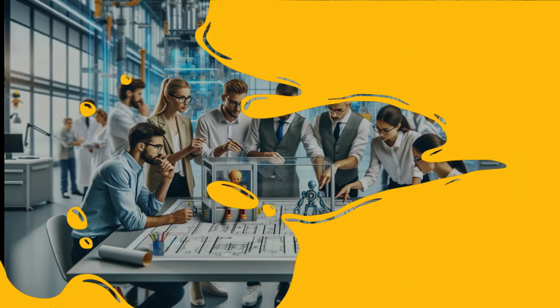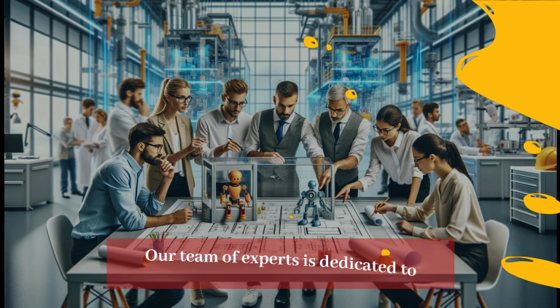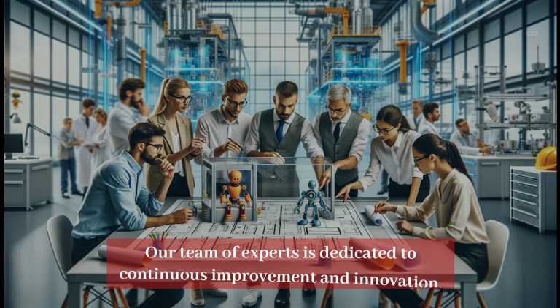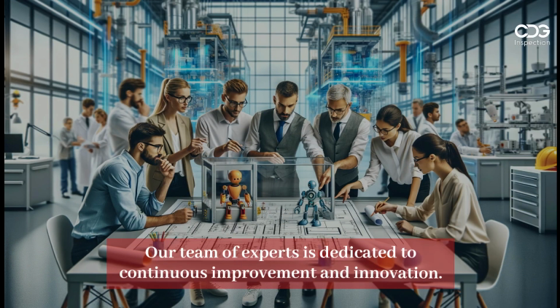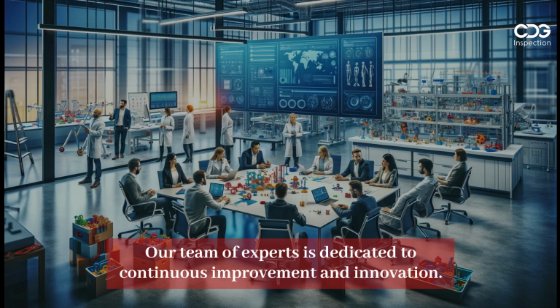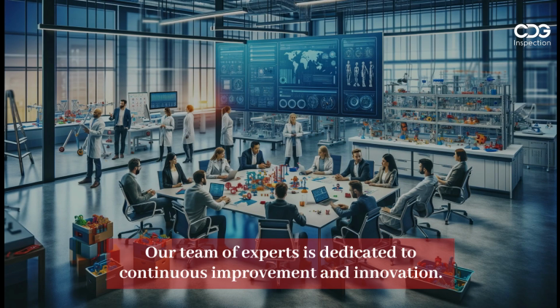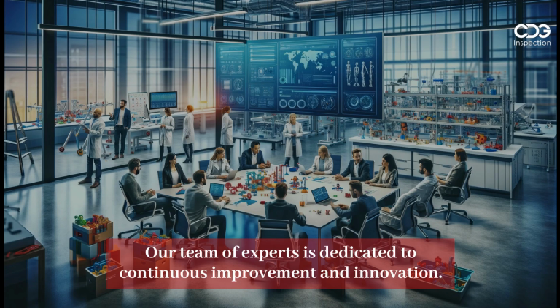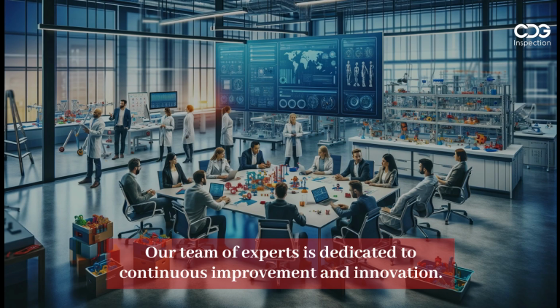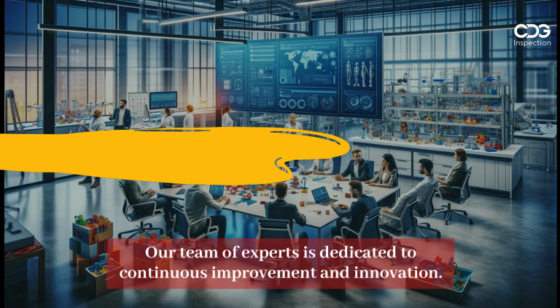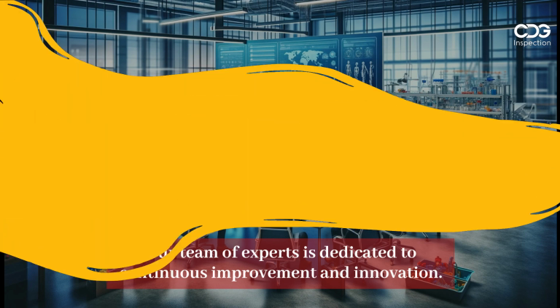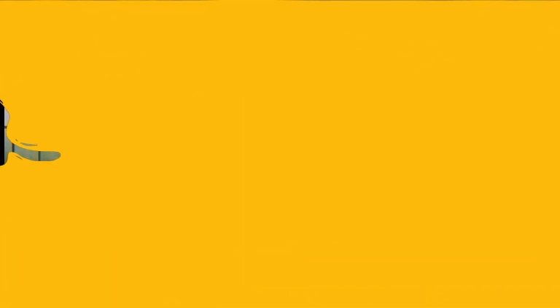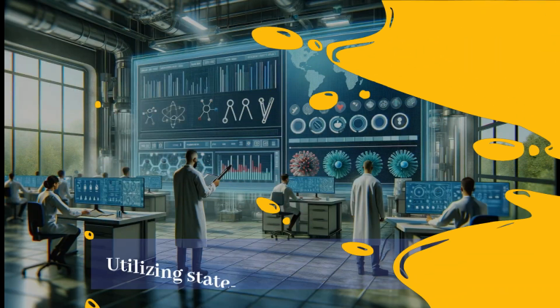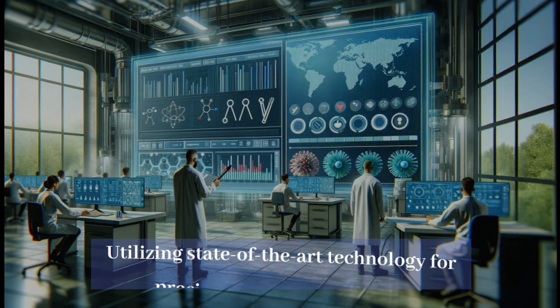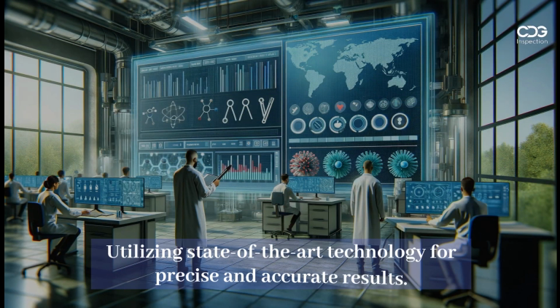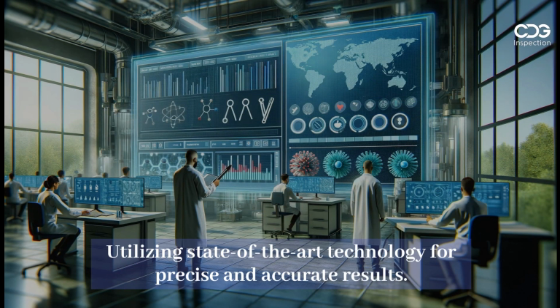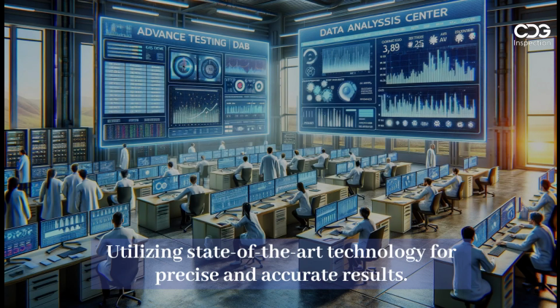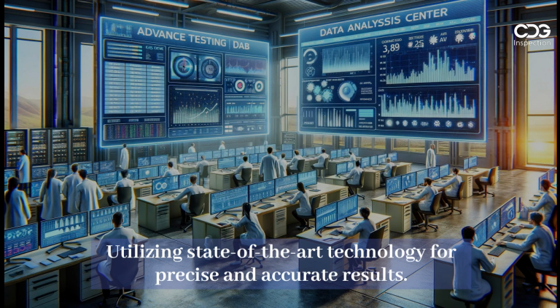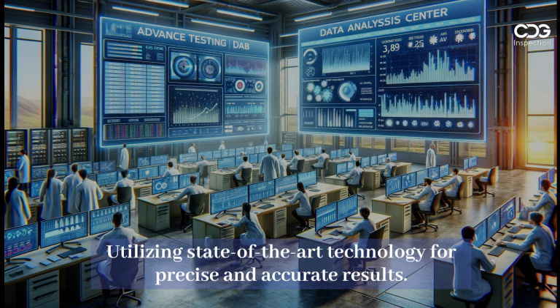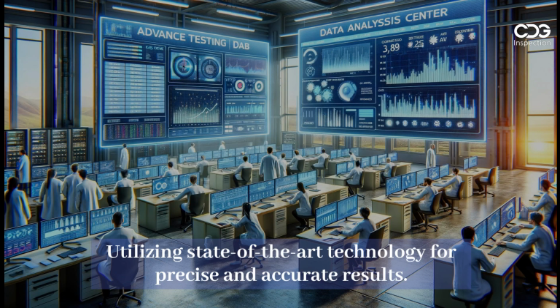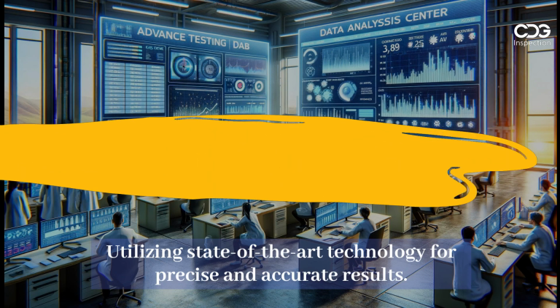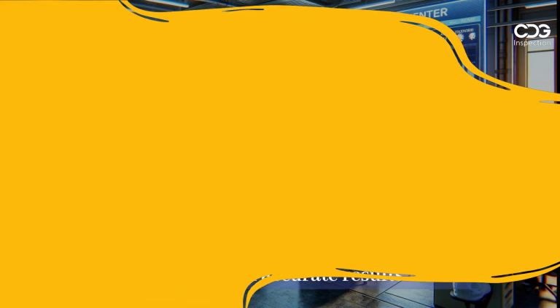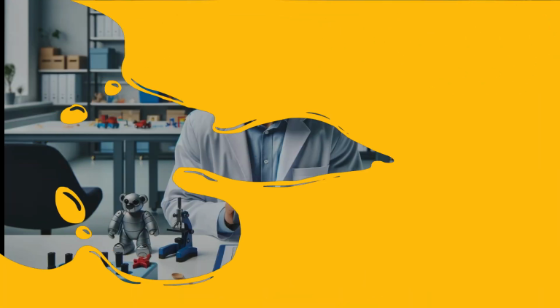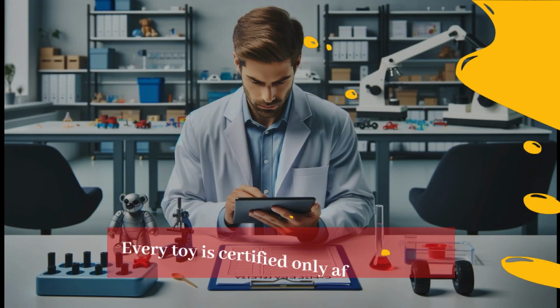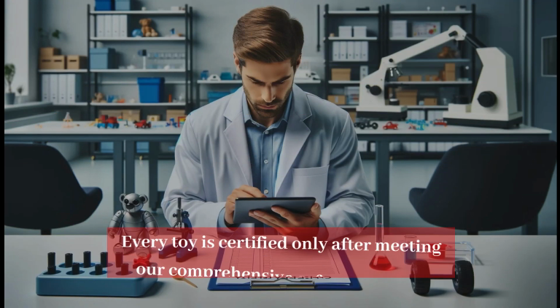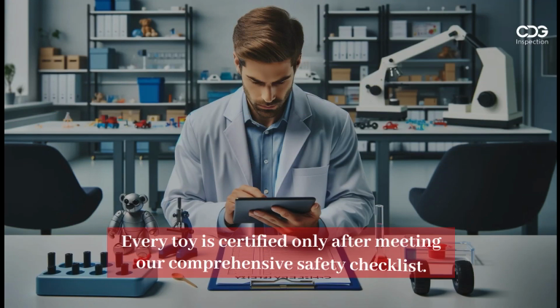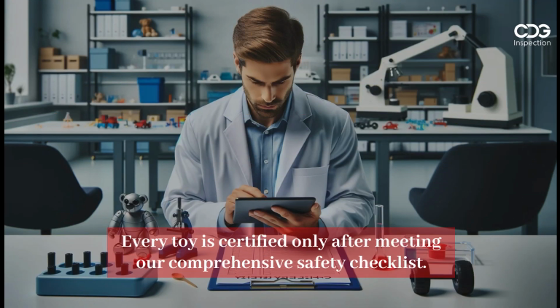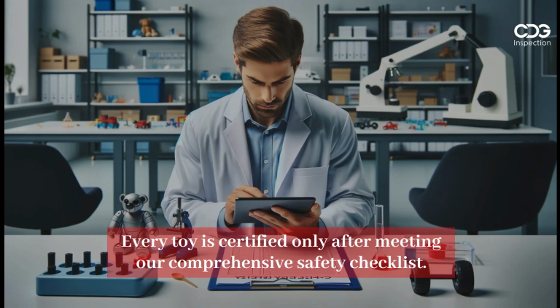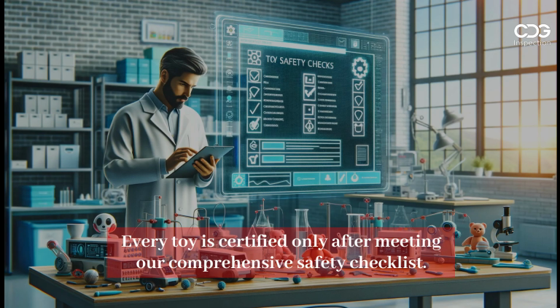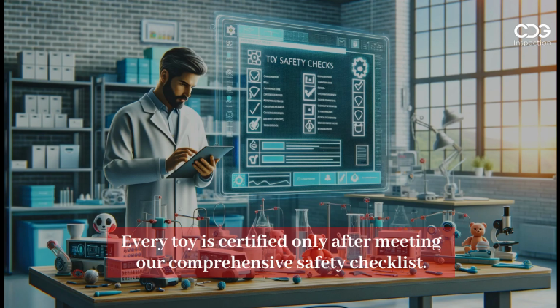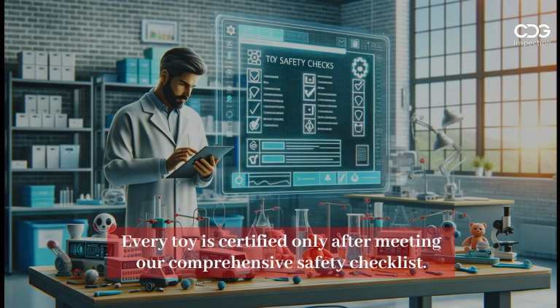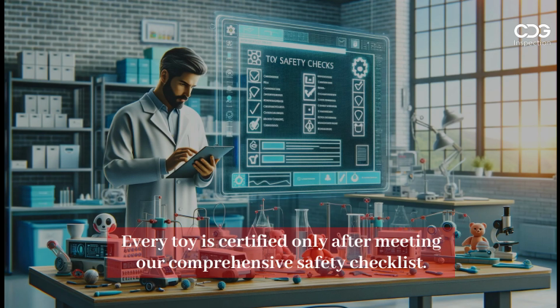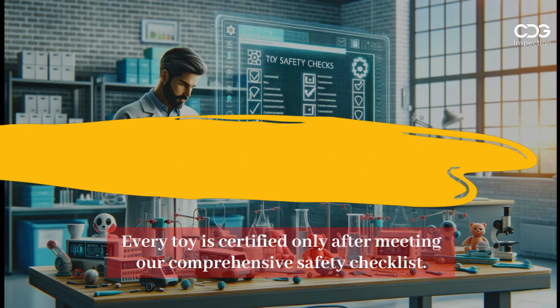Our team of experts is dedicated to continuous improvement and innovation, utilizing state-of-the-art technology for precise and accurate results. Every toy is certified only after meeting our comprehensive safety checklist.